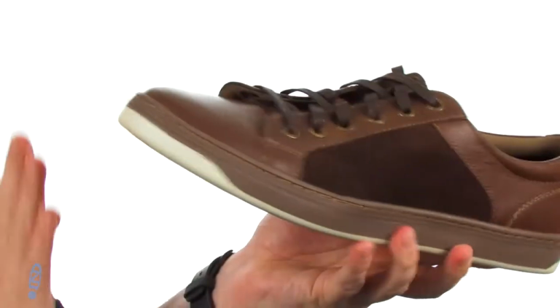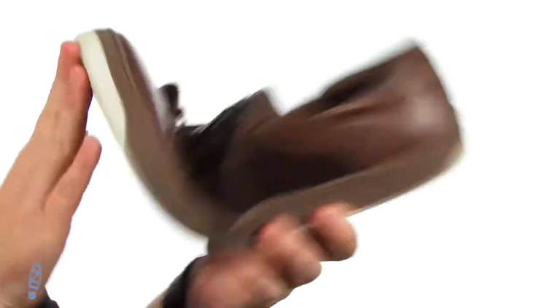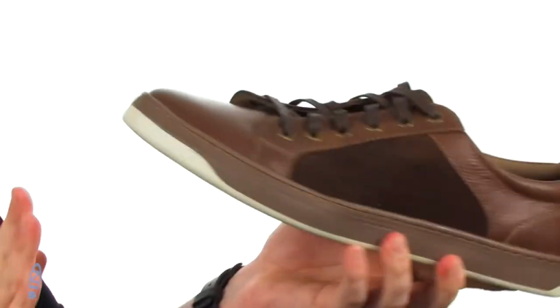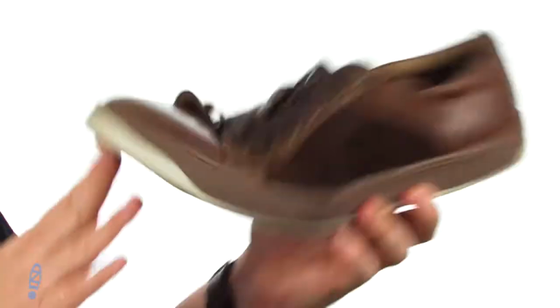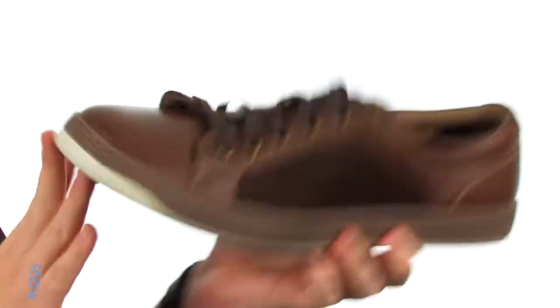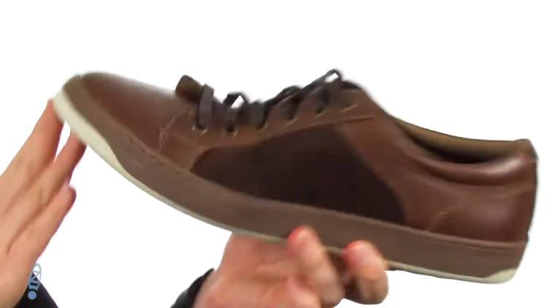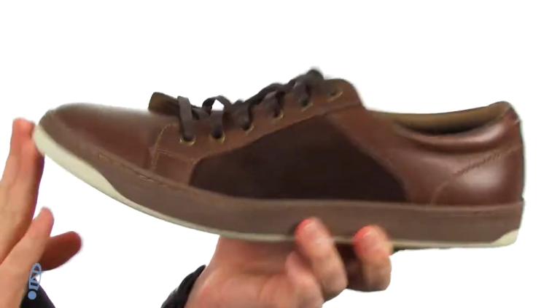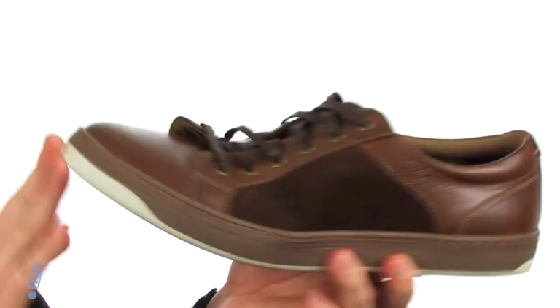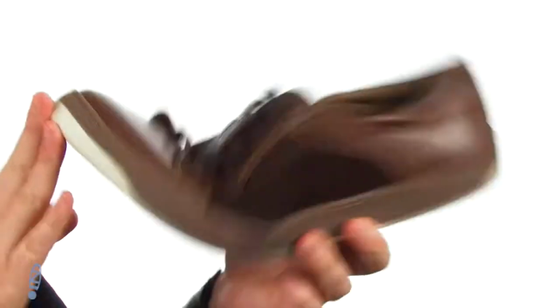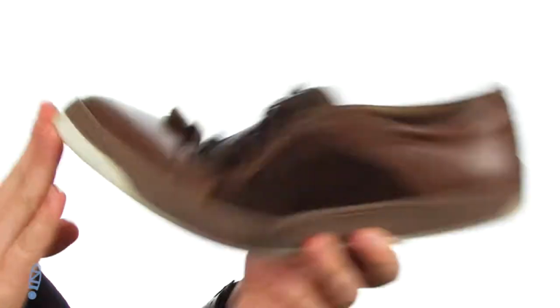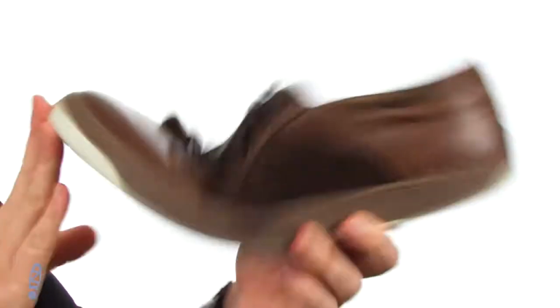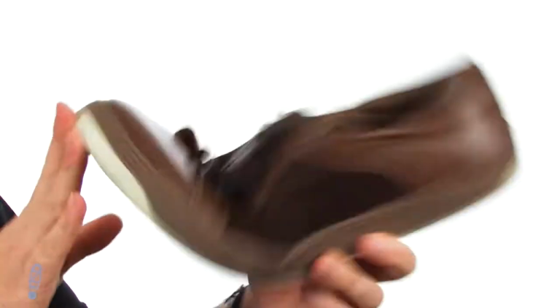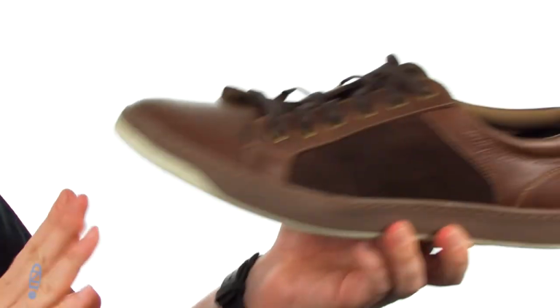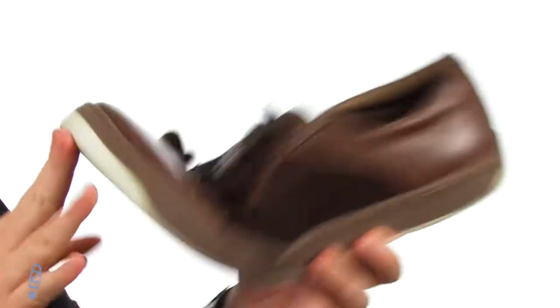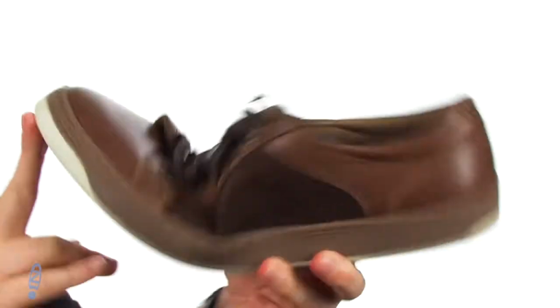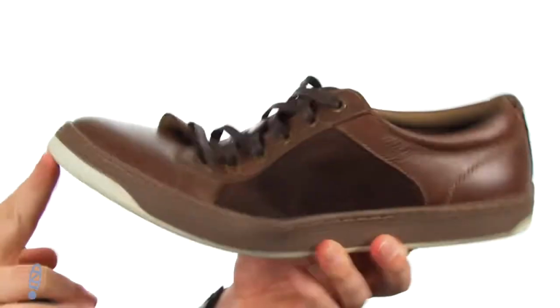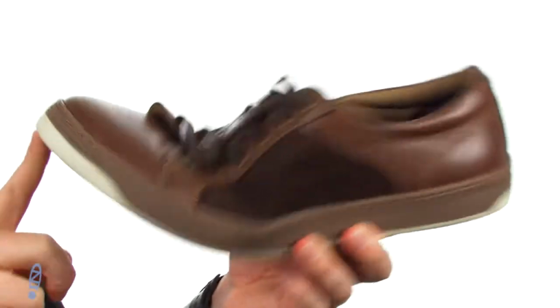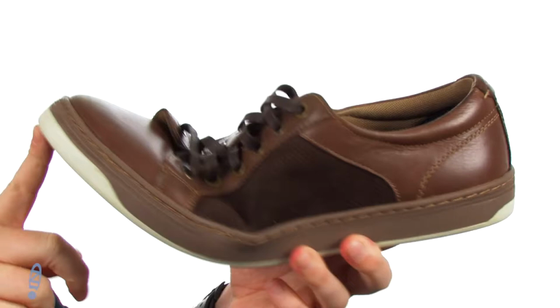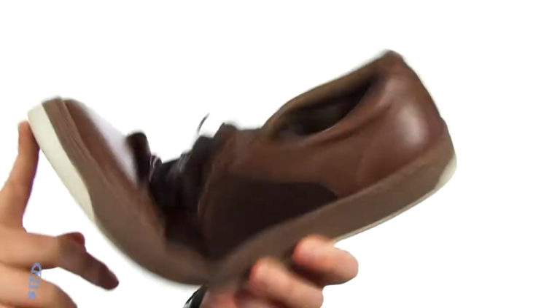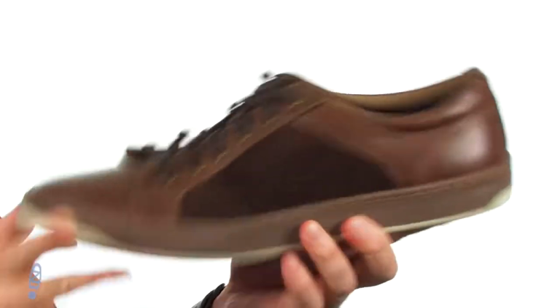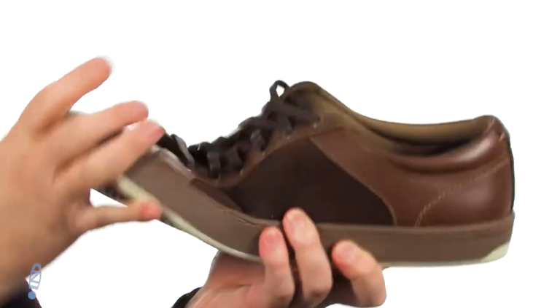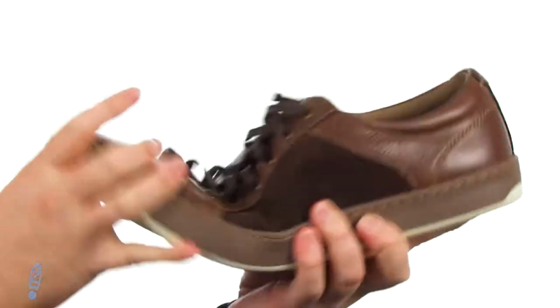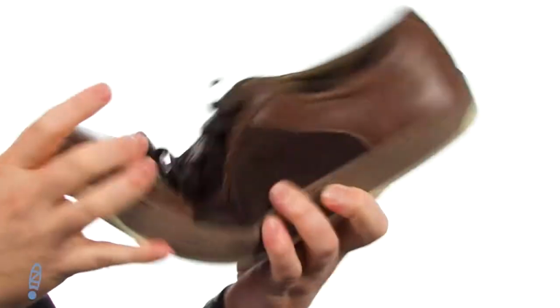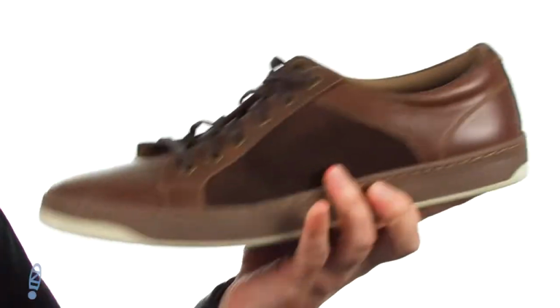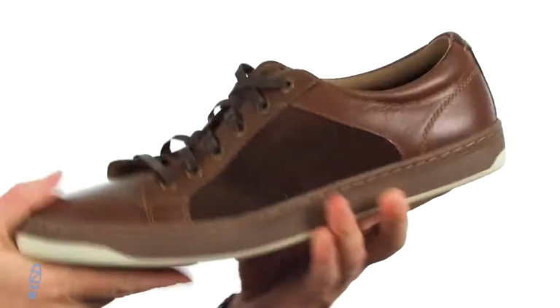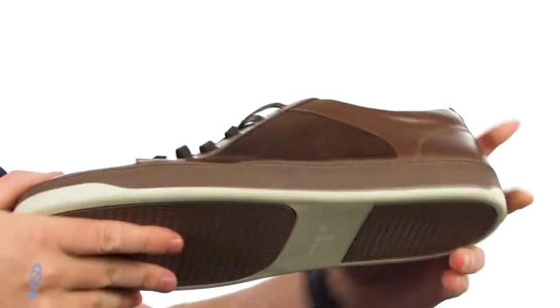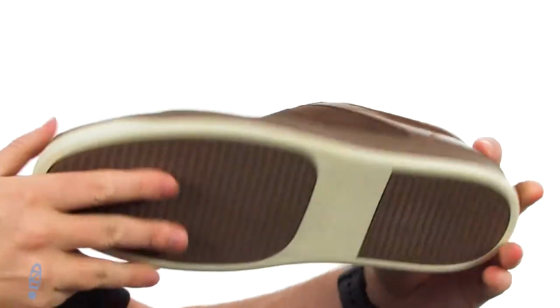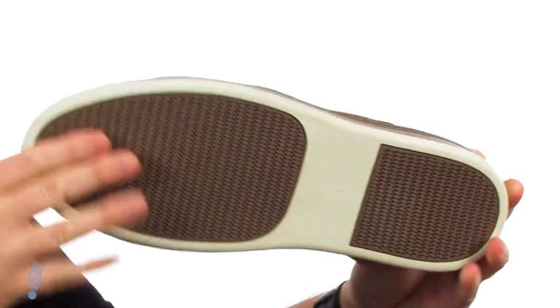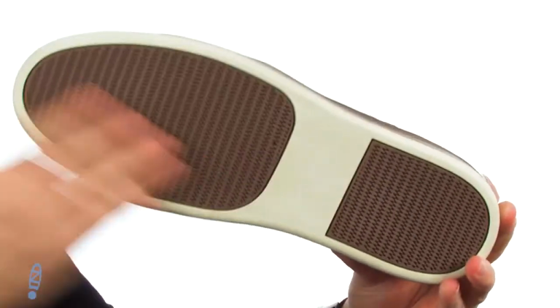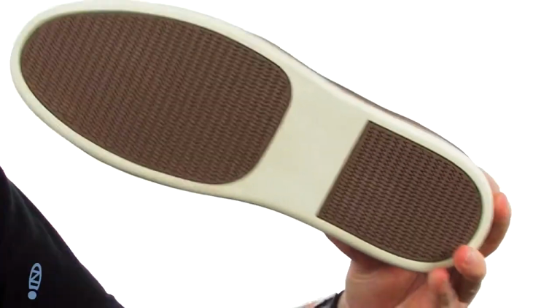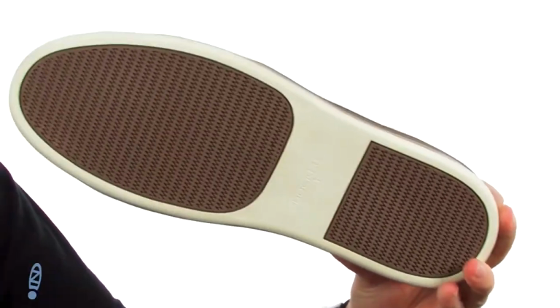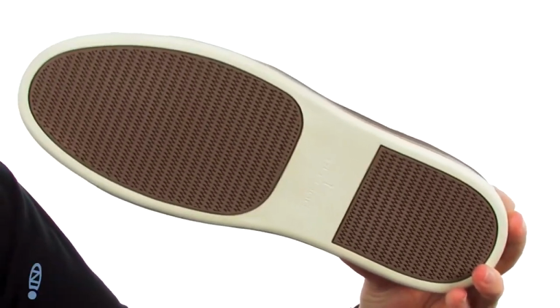Oh look at that flex — I didn't even realize this shoe was that flexible. Look at that, barely any kind of pressure at all. Already that mobile, so you won't have to do a whole lot of breaking in.